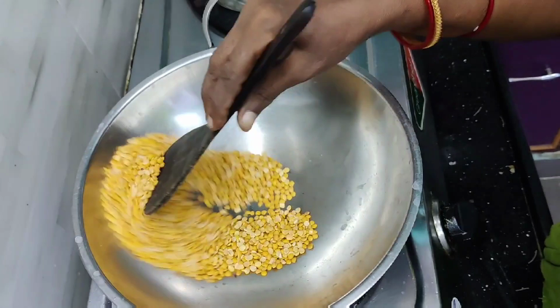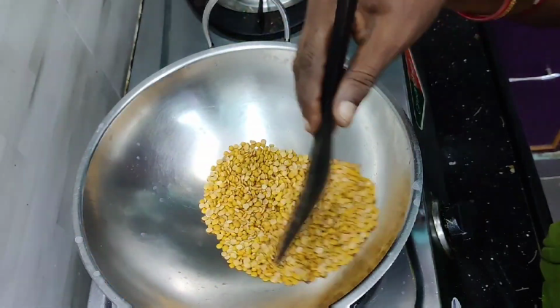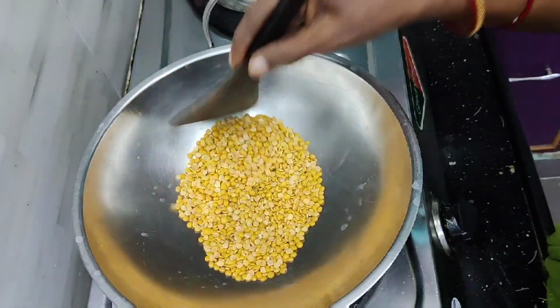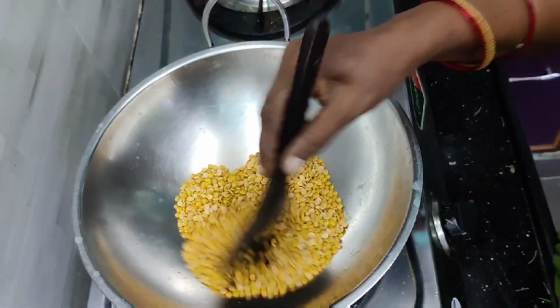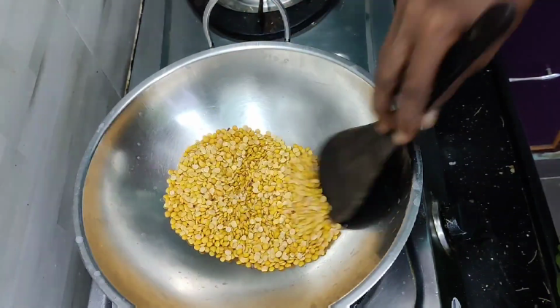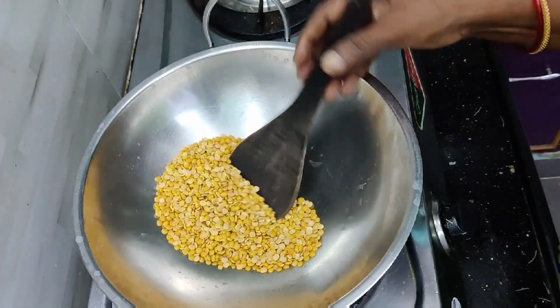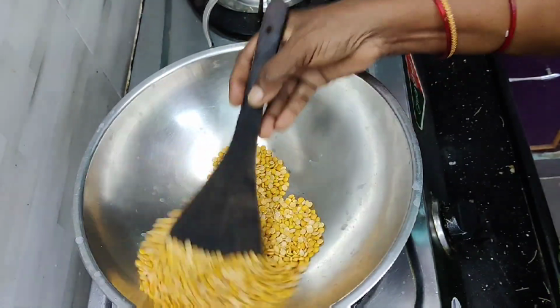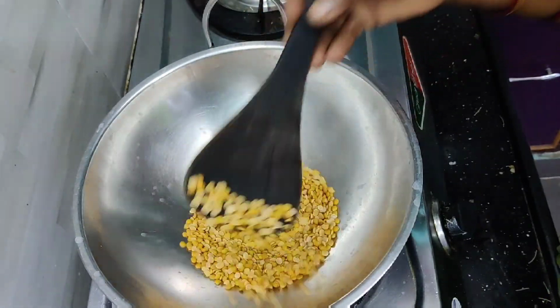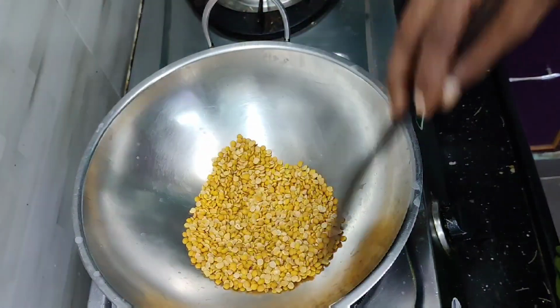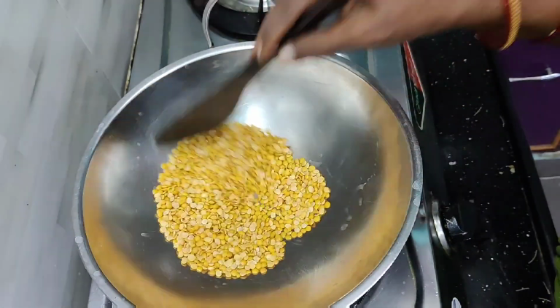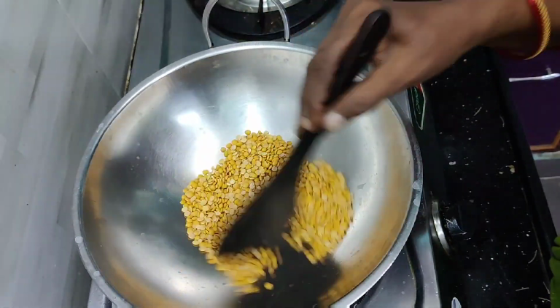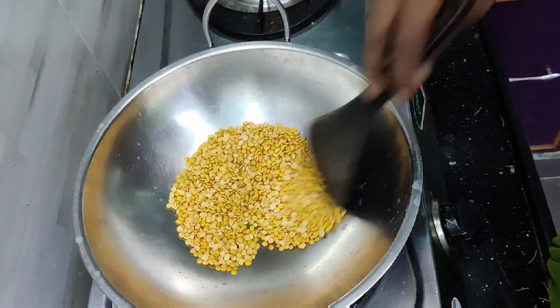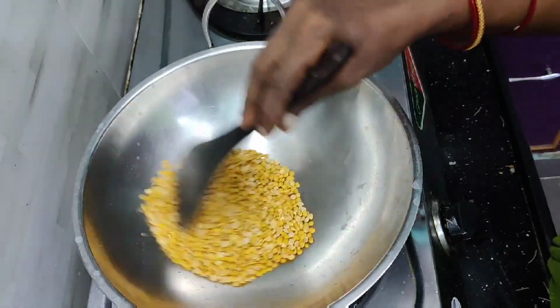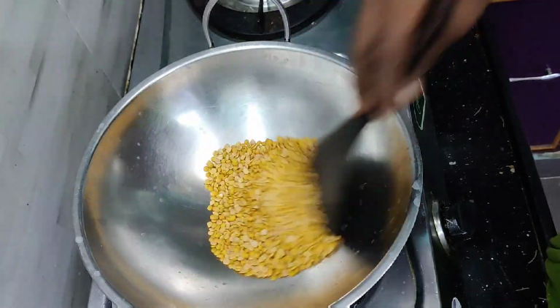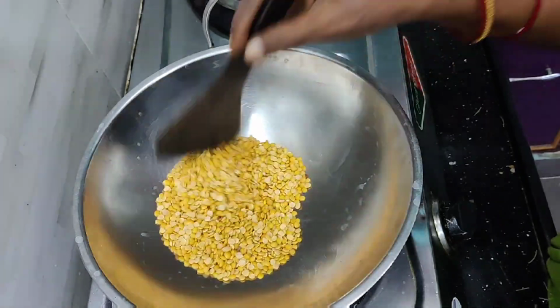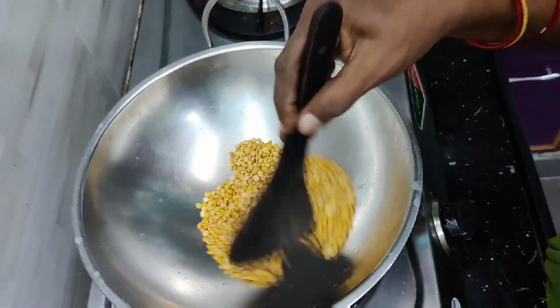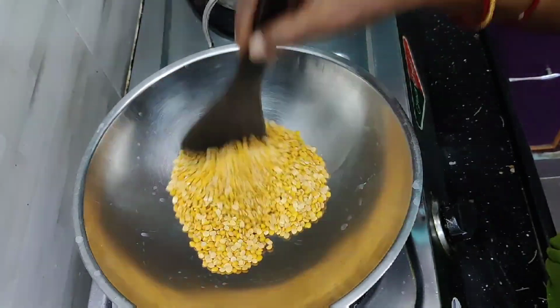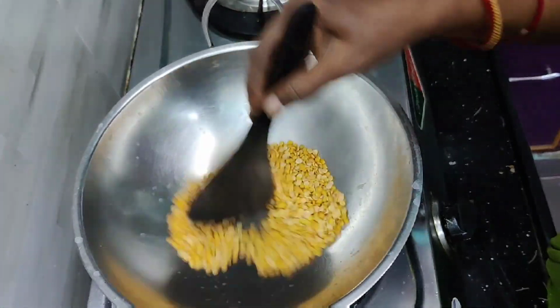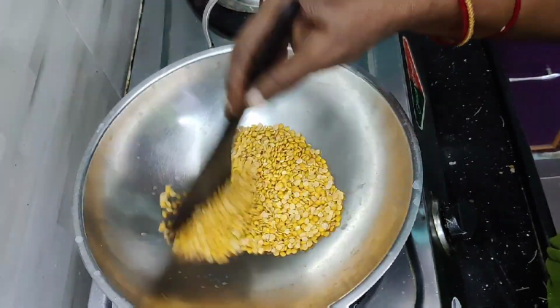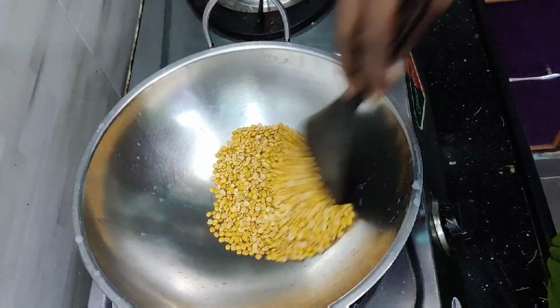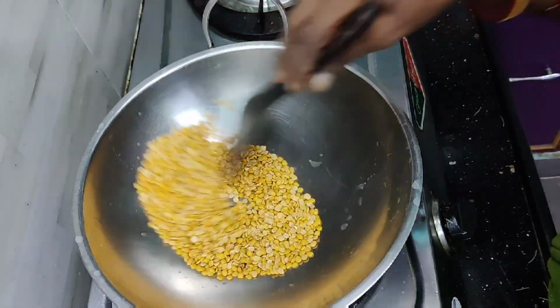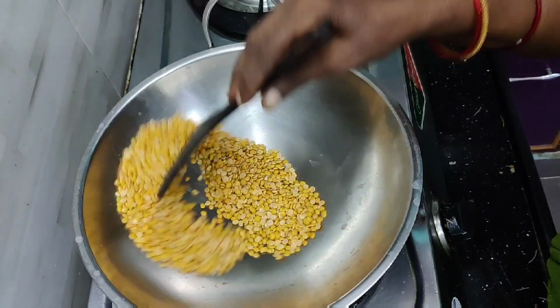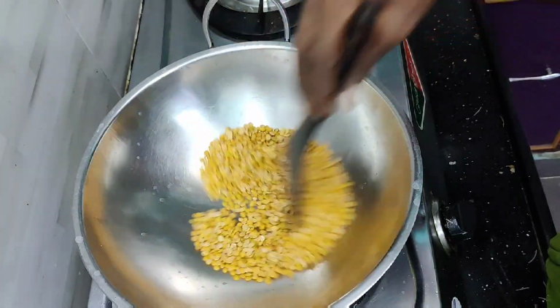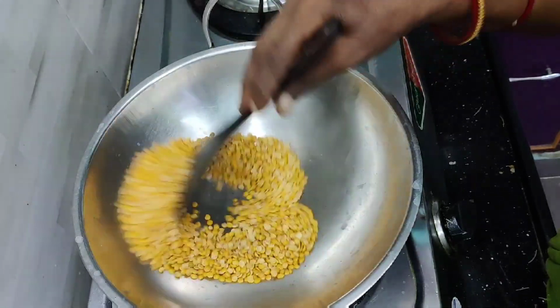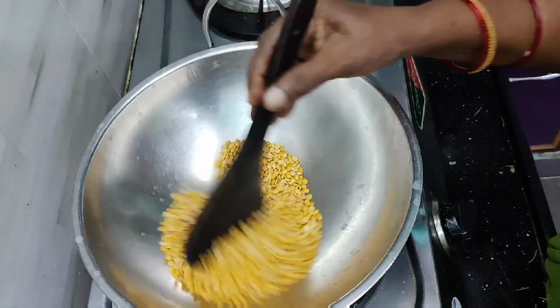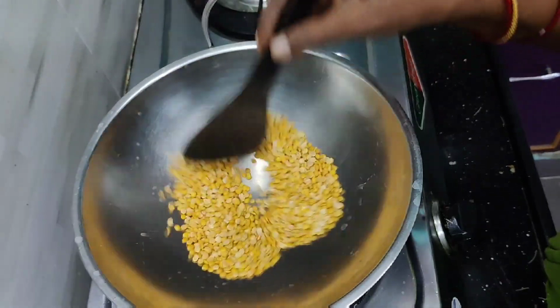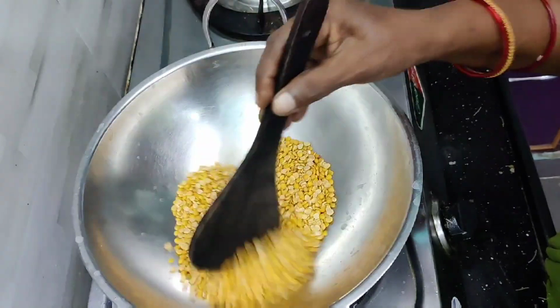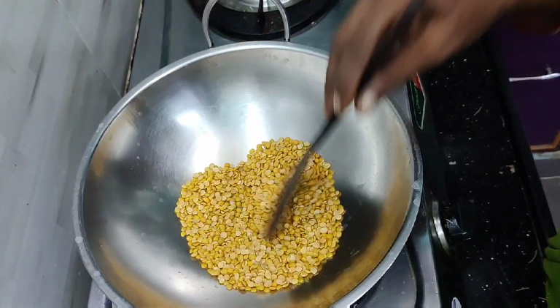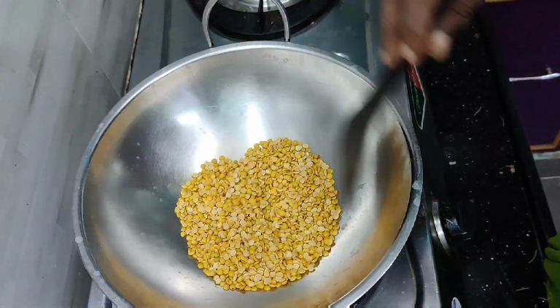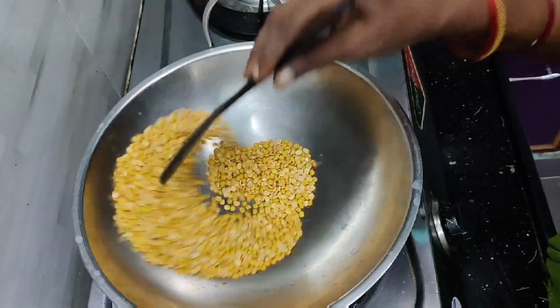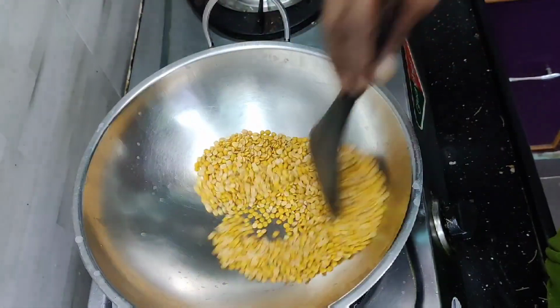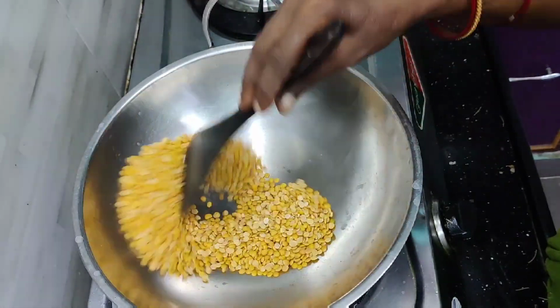I can cook a few more things. I will cook for a few minutes. I will cook for a long time.